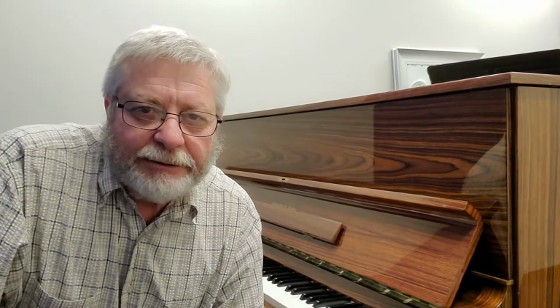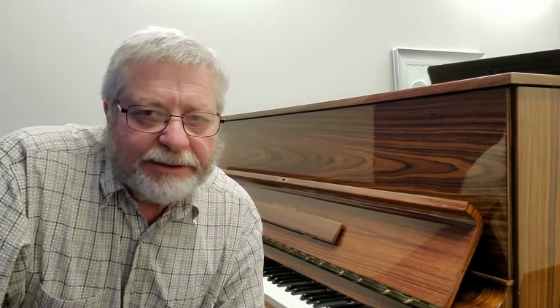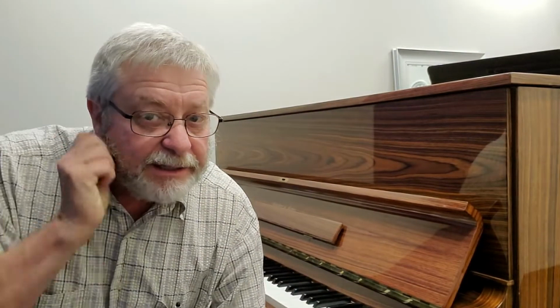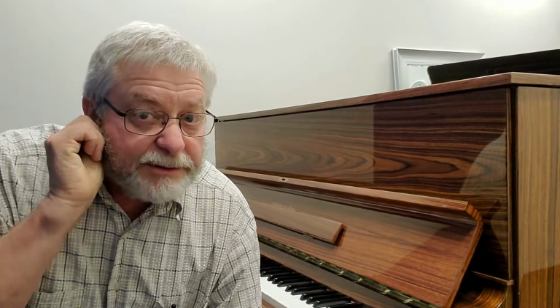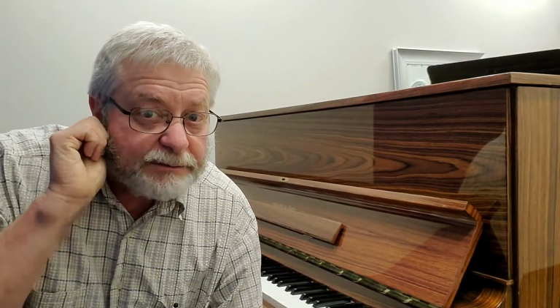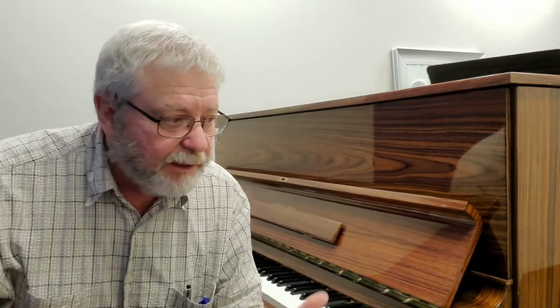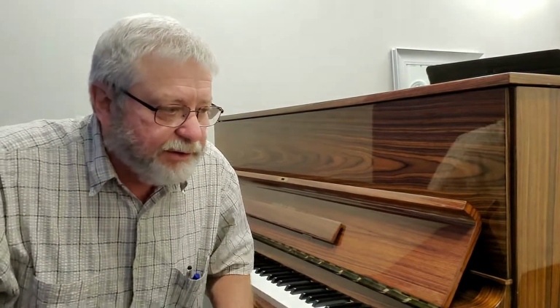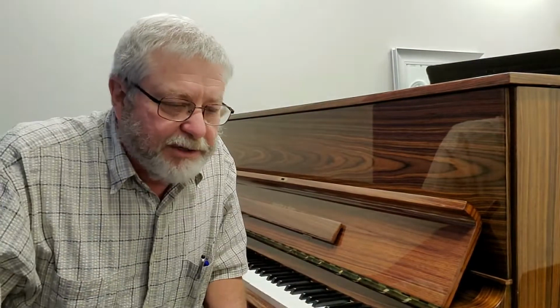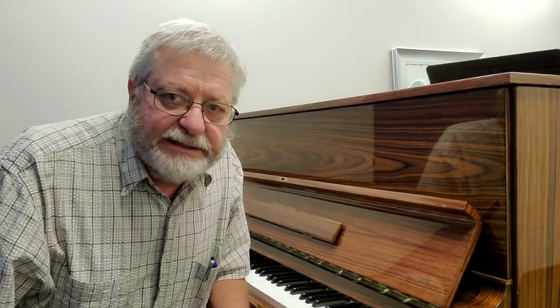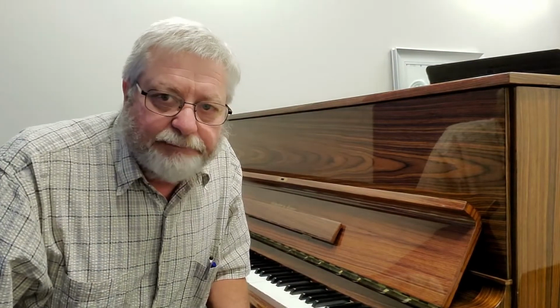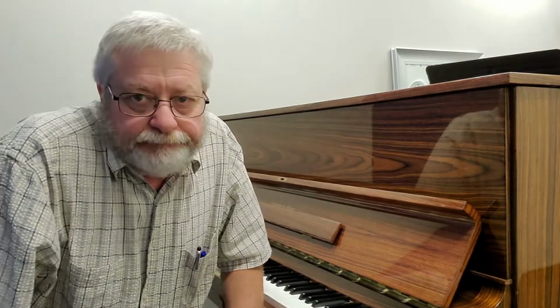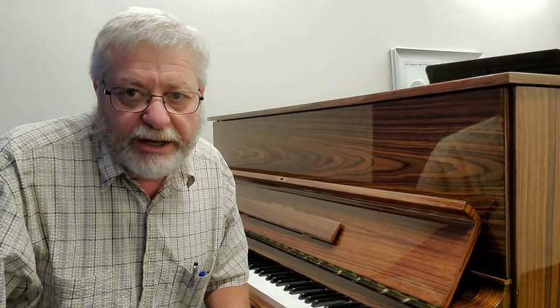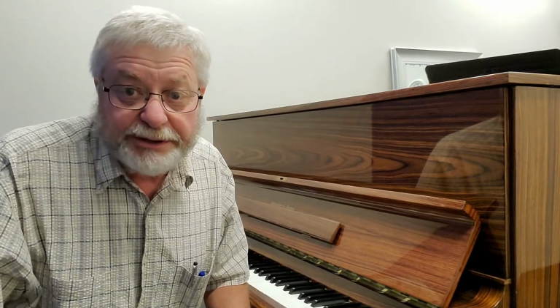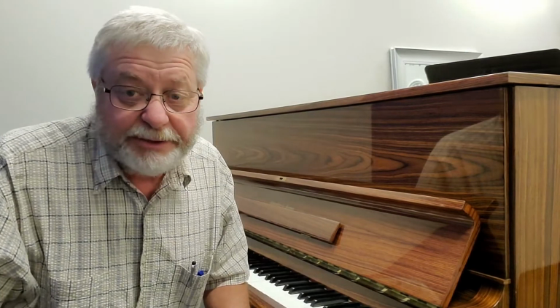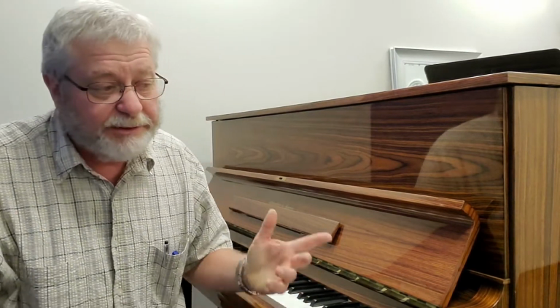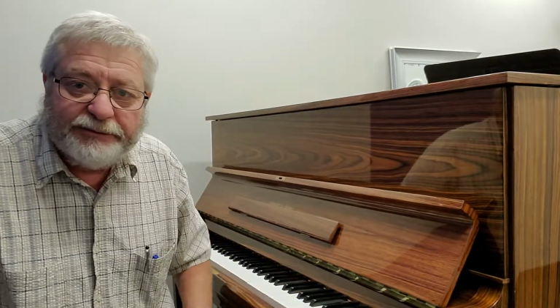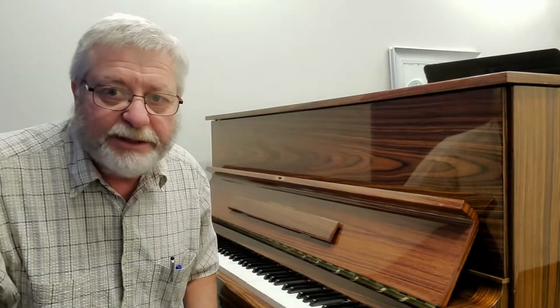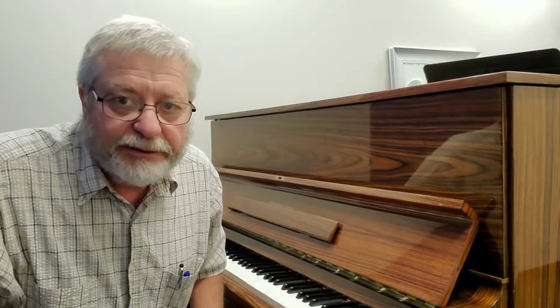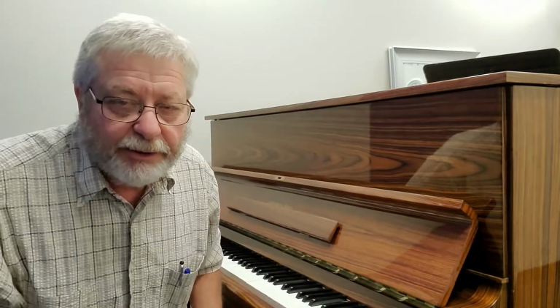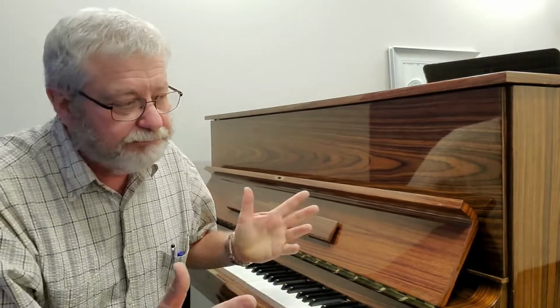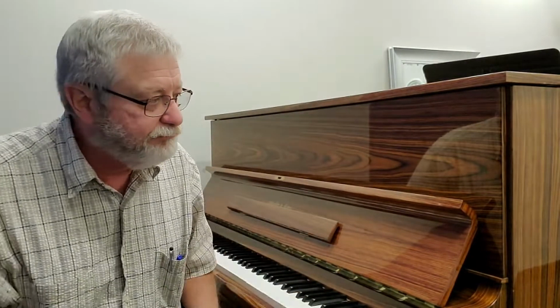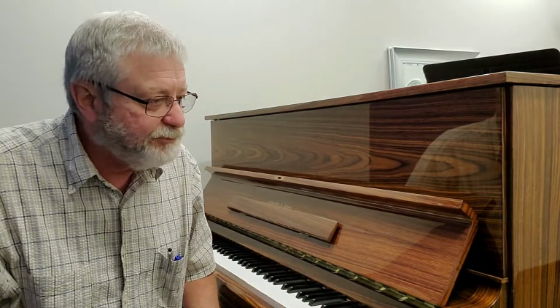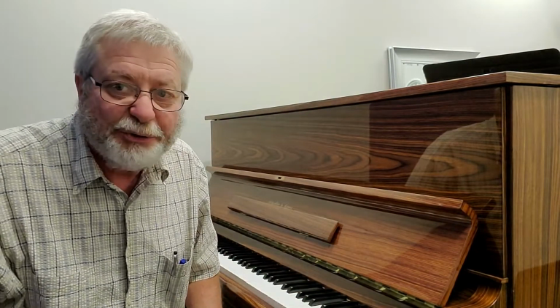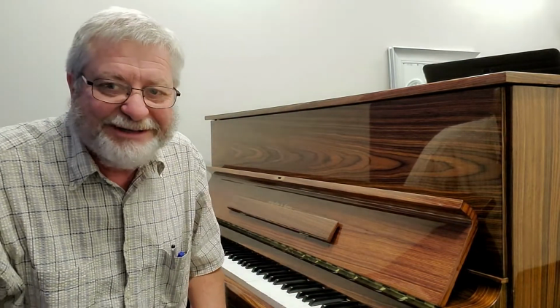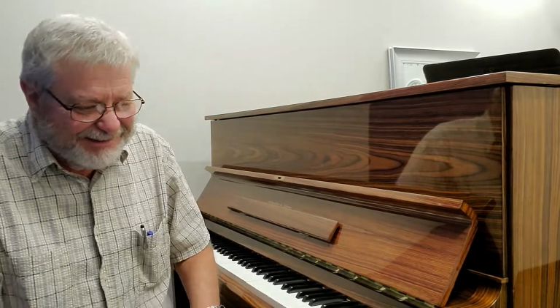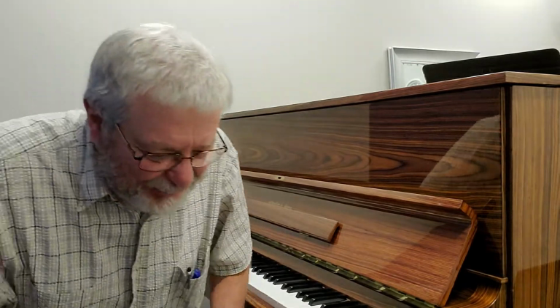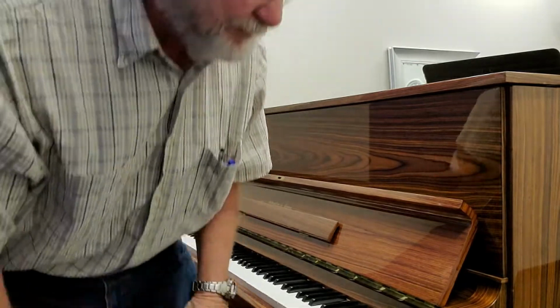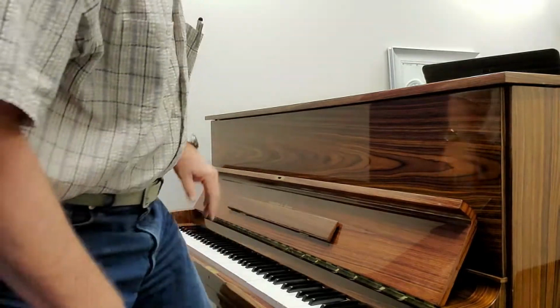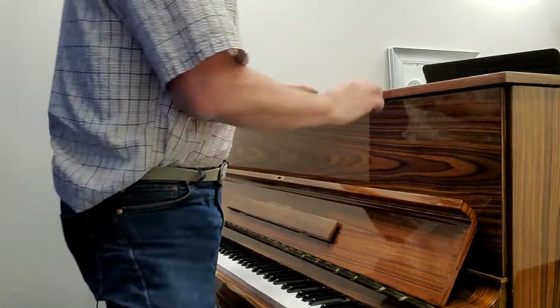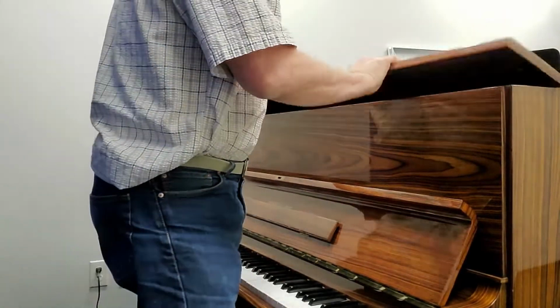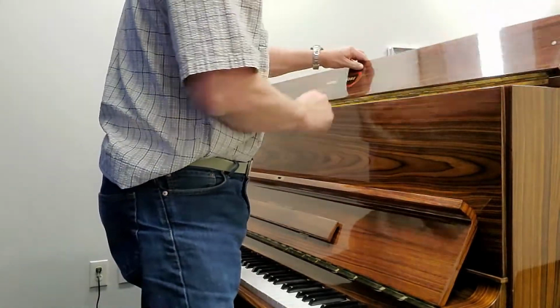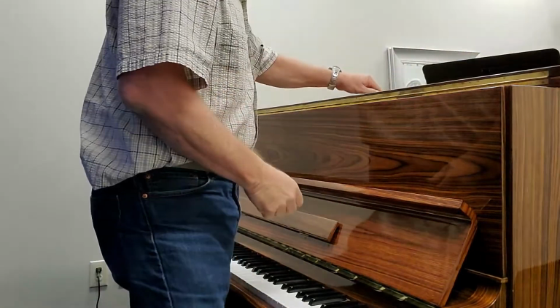I'm going to get set up to tune this one, so I'll let you just kind of watch me get set up. I don't know how interesting it'll be, but if you've never seen a piano taken apart, enjoy. Here we go.